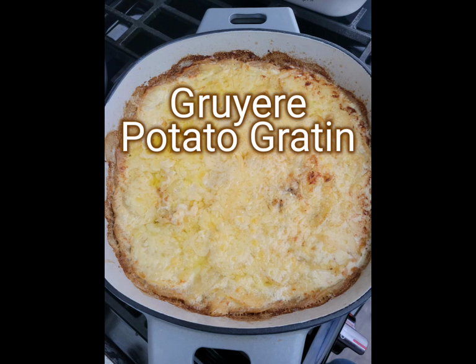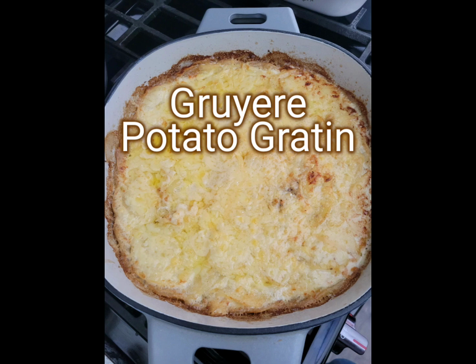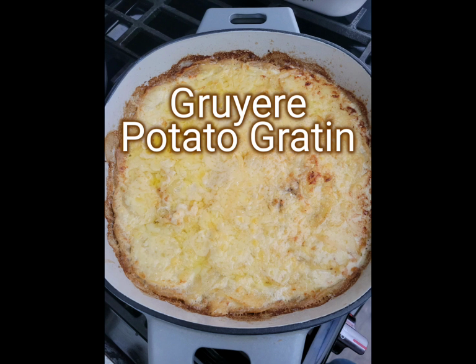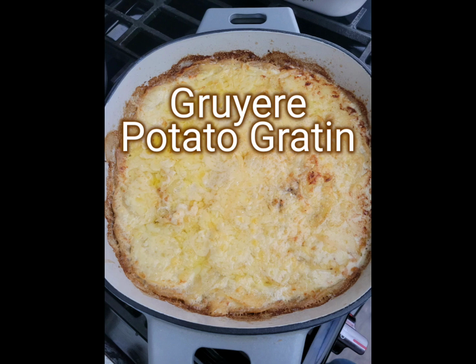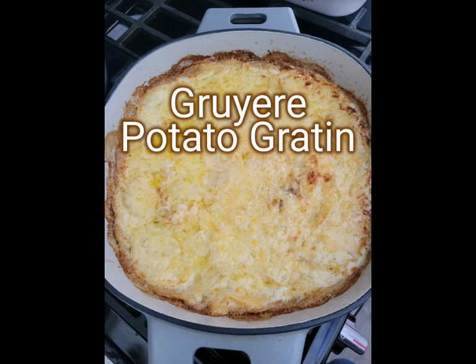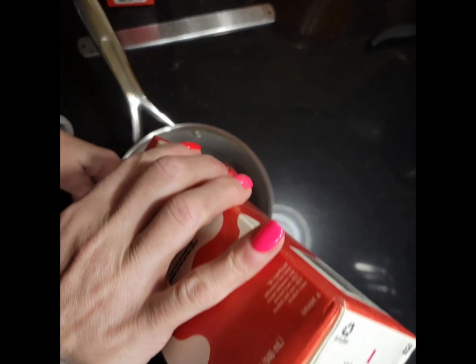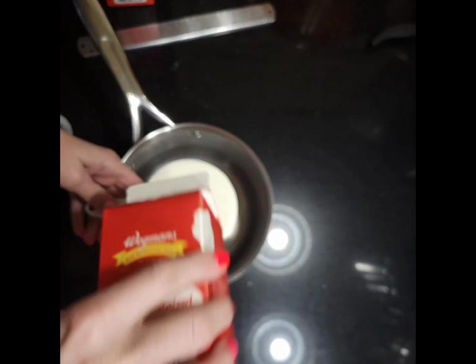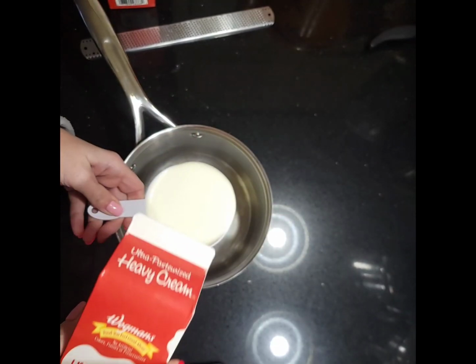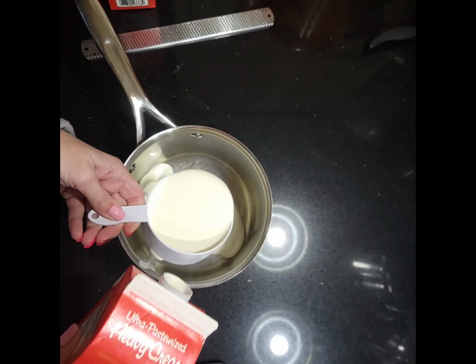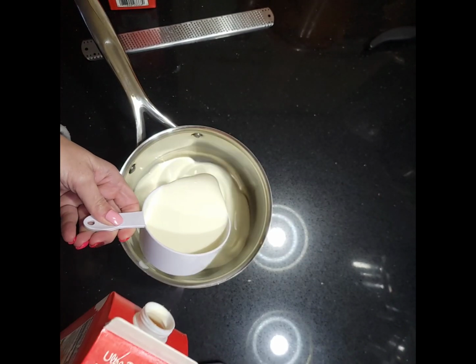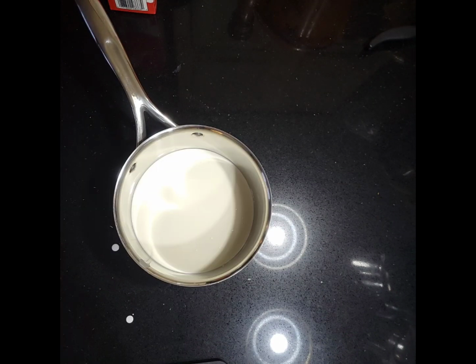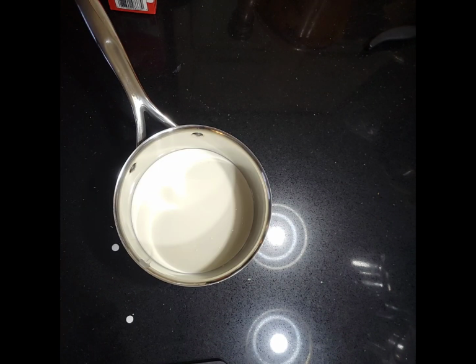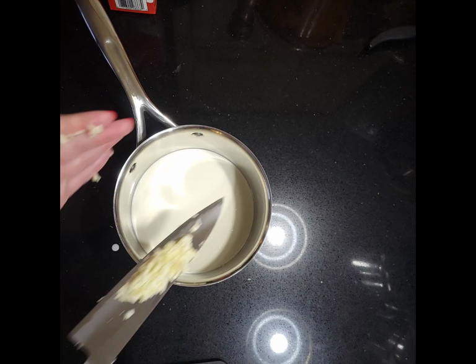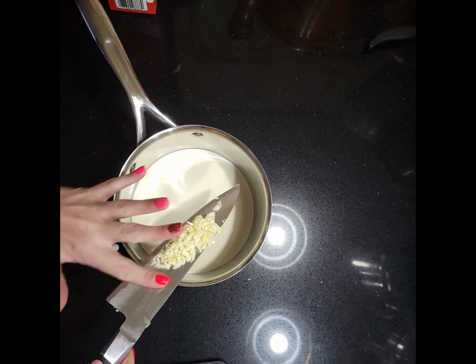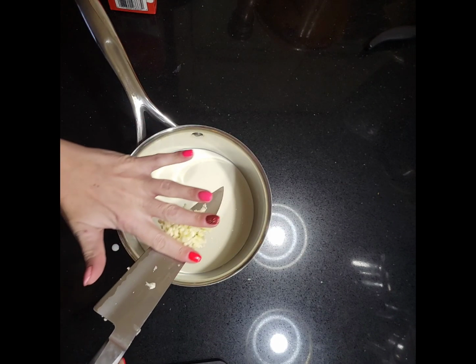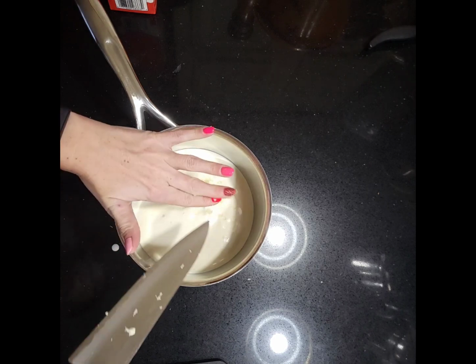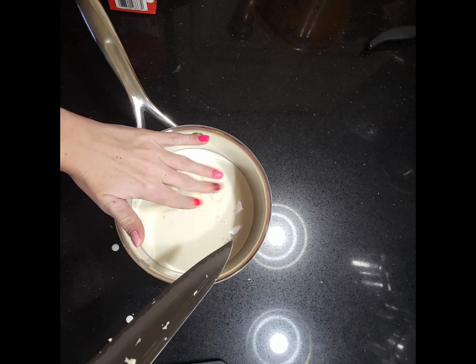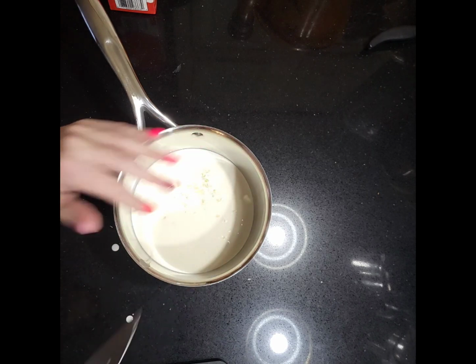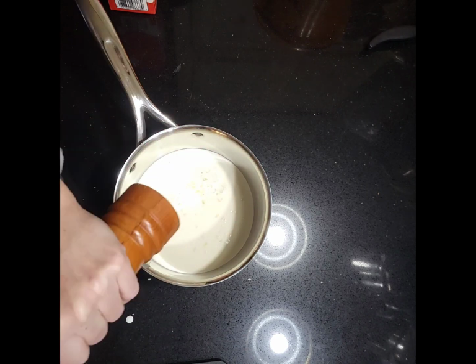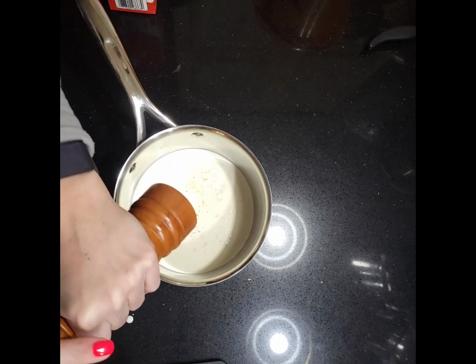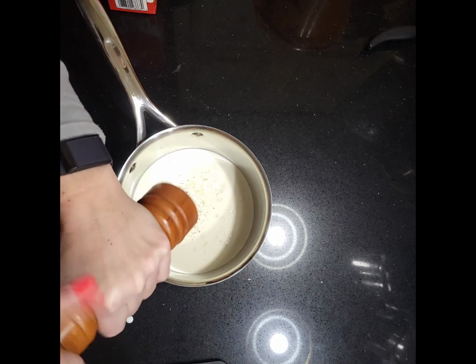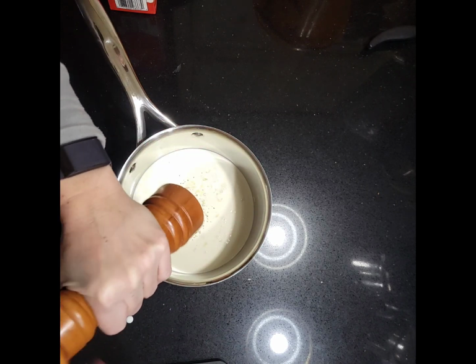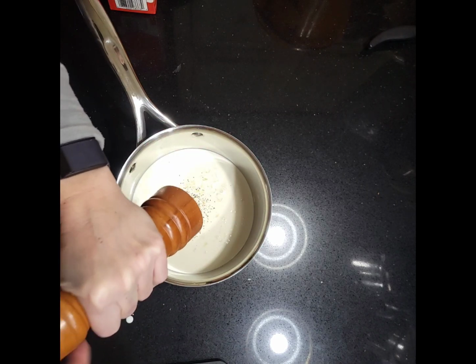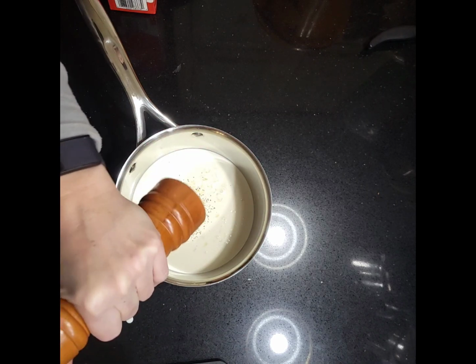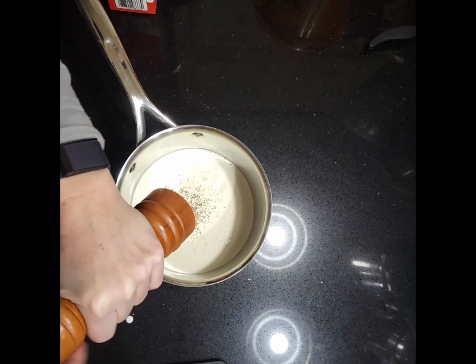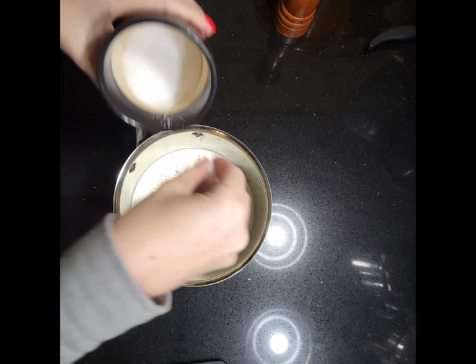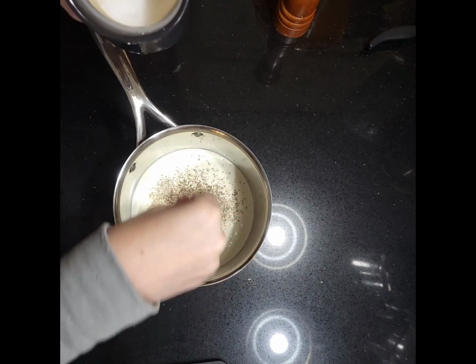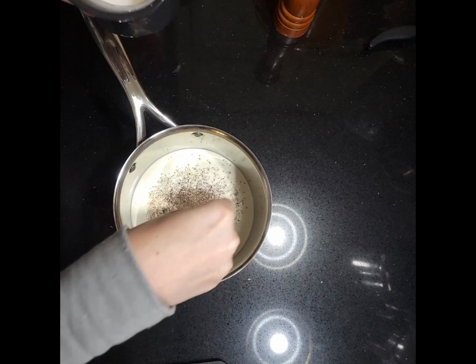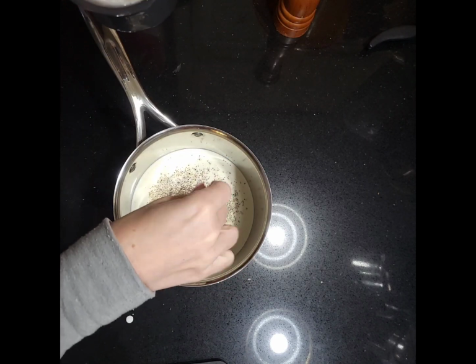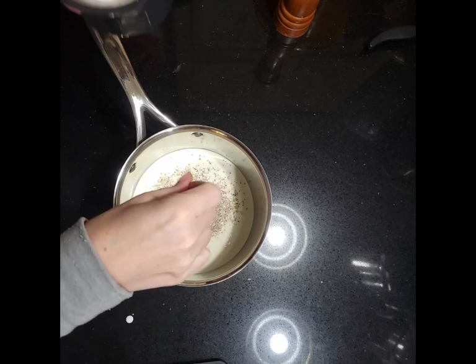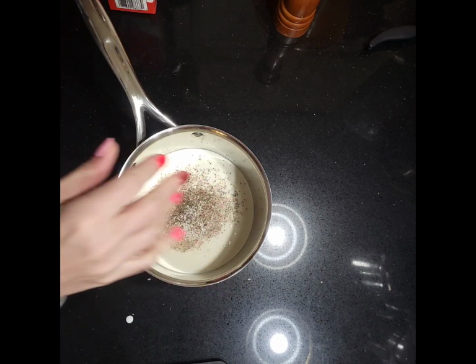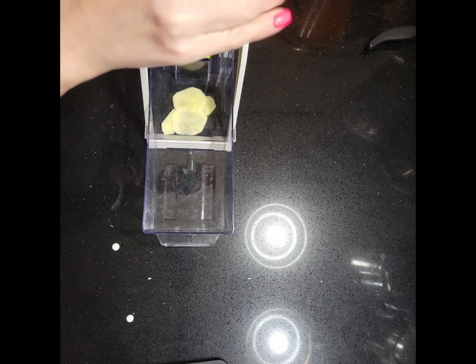Start by placing 1½ cups of heavy cream in a saucepan. Add in 3 or 4 minced garlic cloves, a generous amount of ground black pepper, and a big pinch of salt.